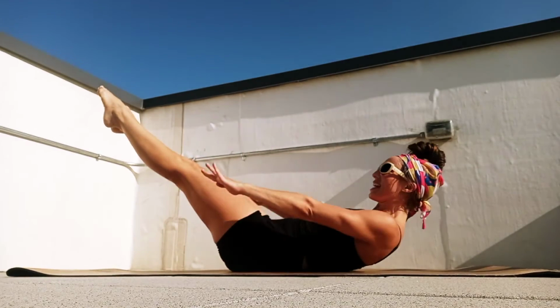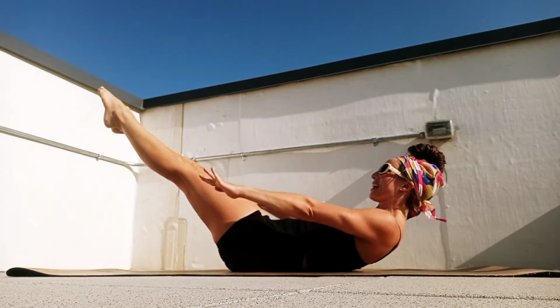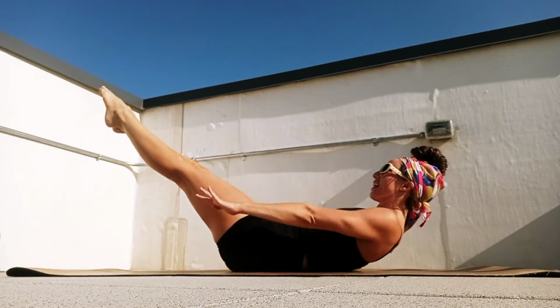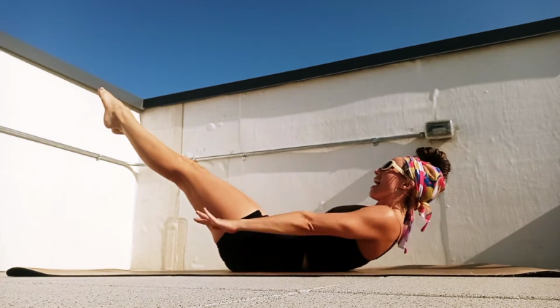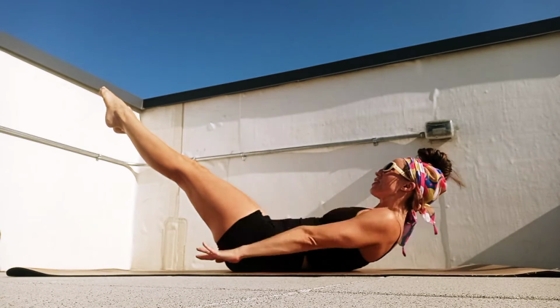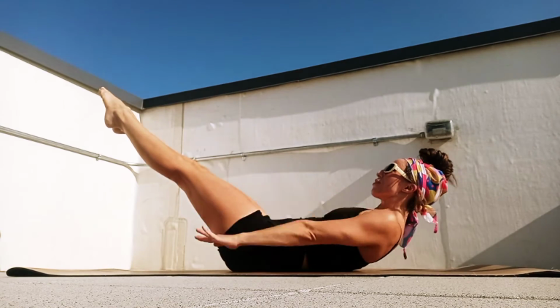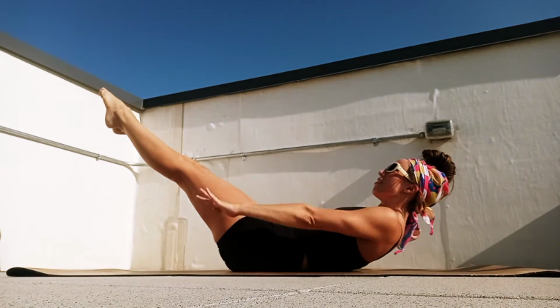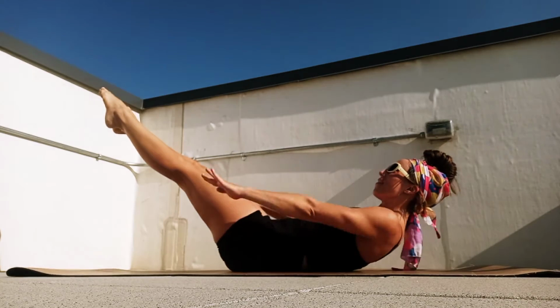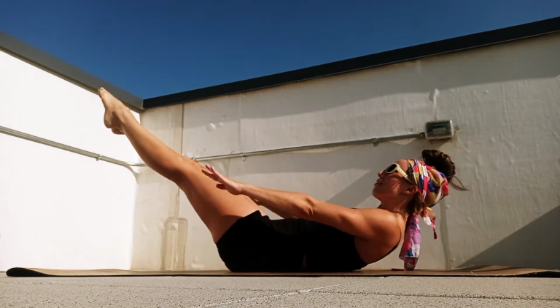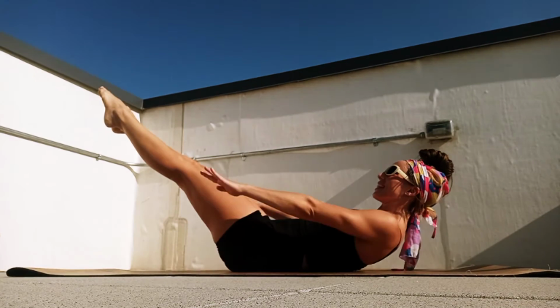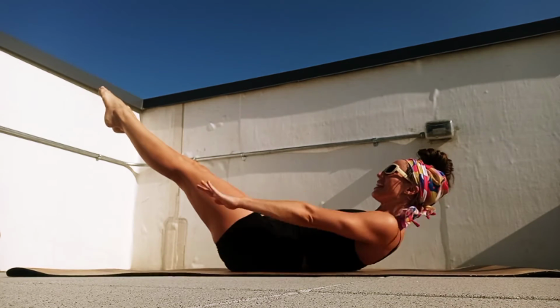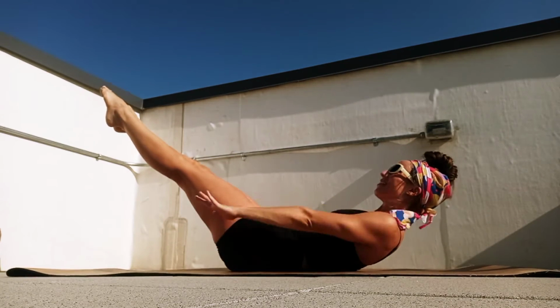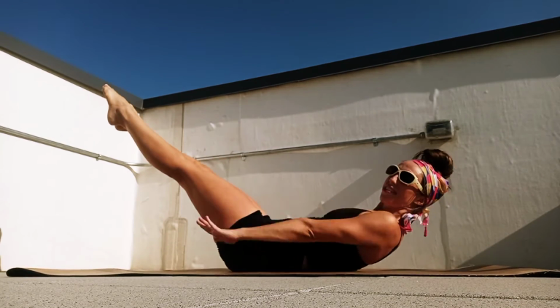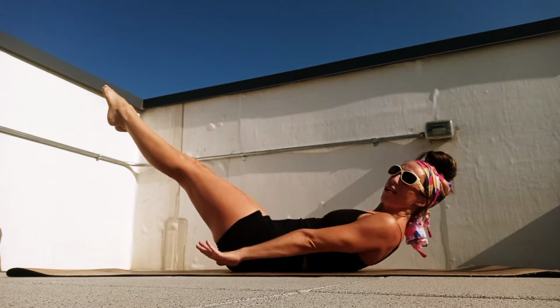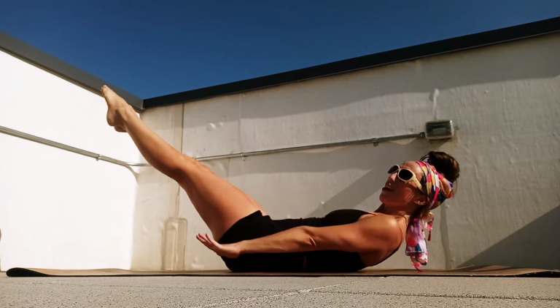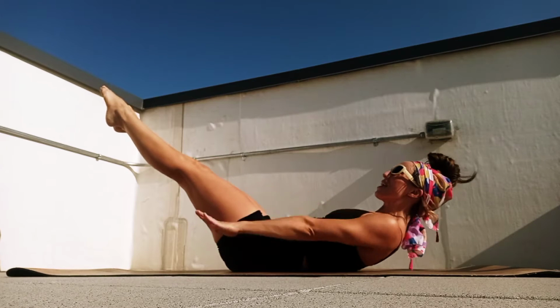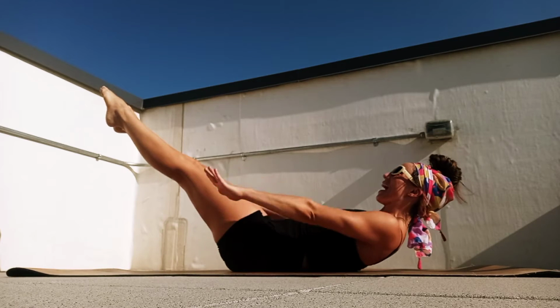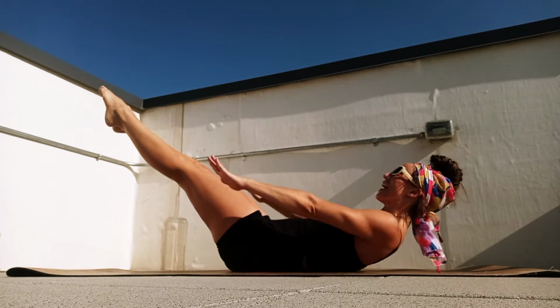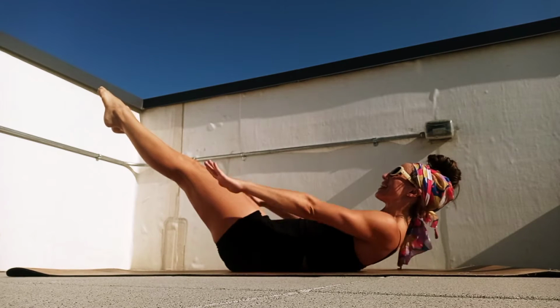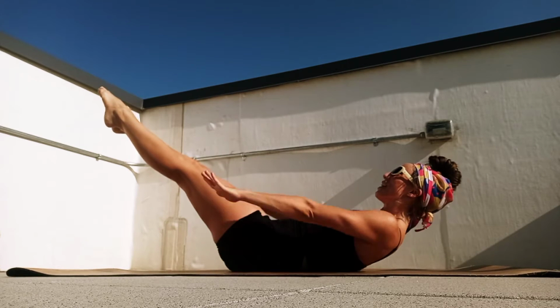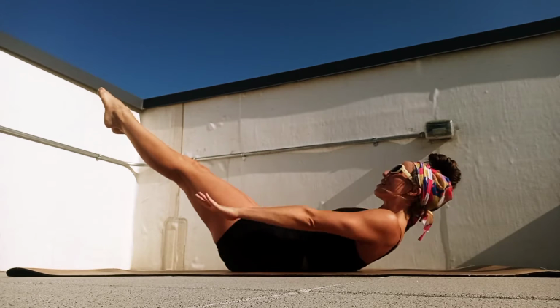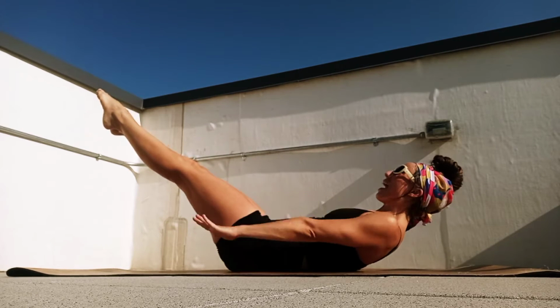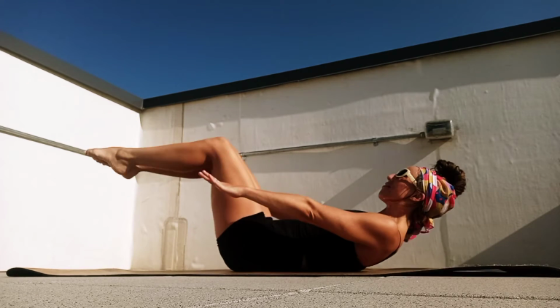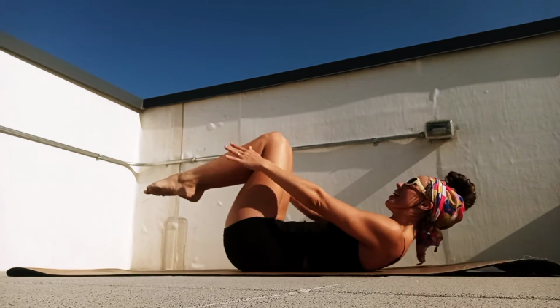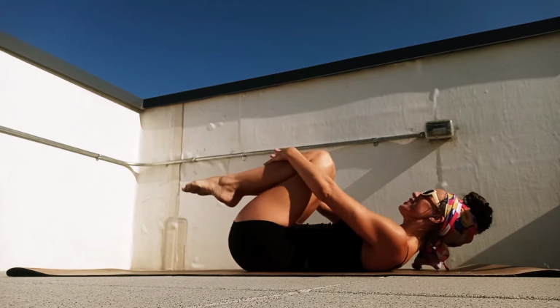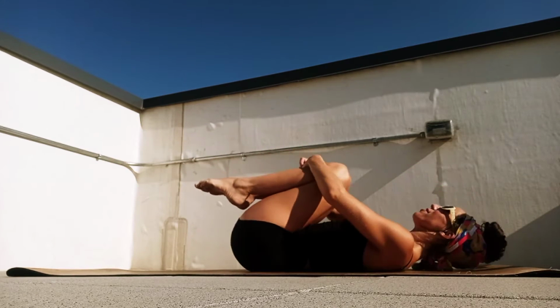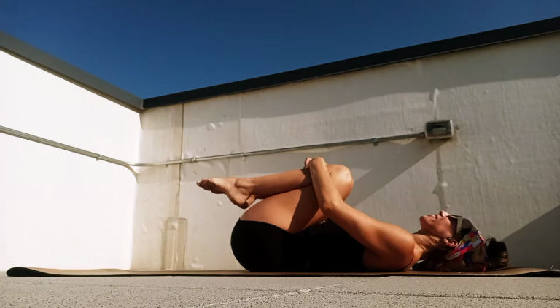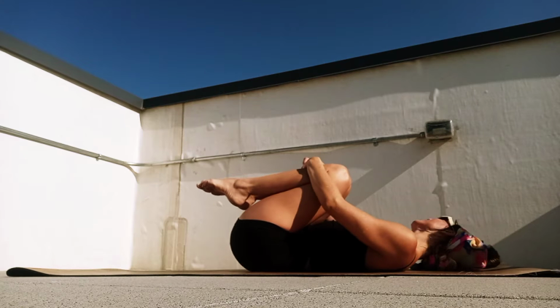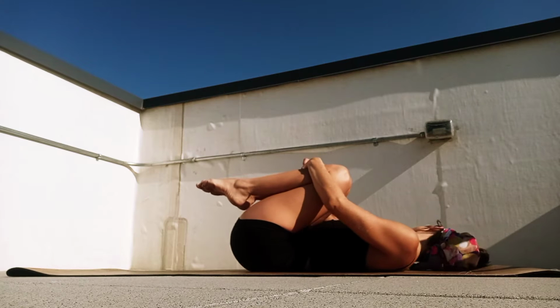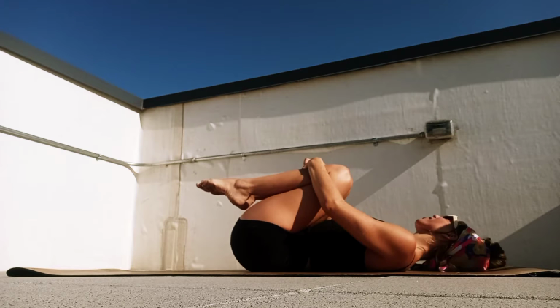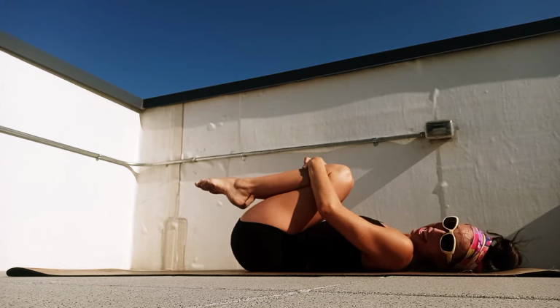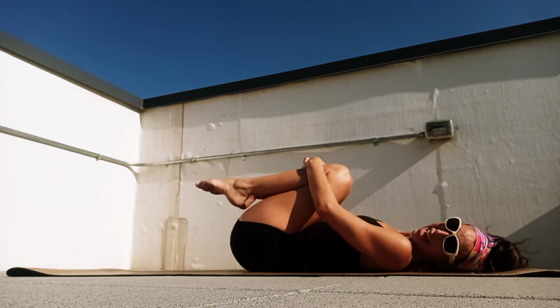Breathe. Exhale, two, three, four, five. Breathing in, two, three, four. Really firing up that core. Last one: exhale, two, three, four, and five. Hug those knees and relax, let your head turn side to side.